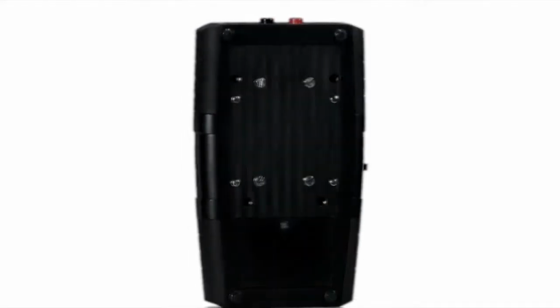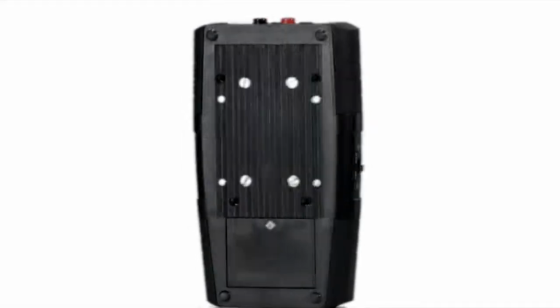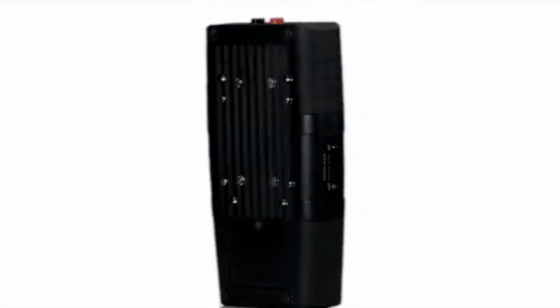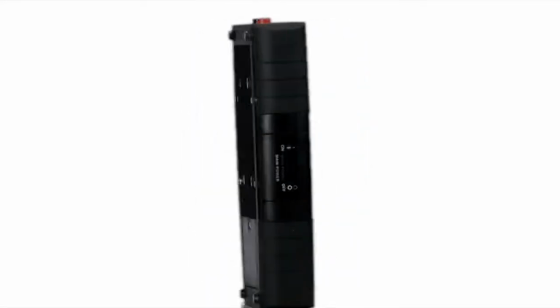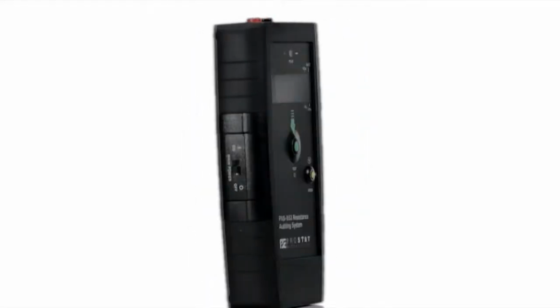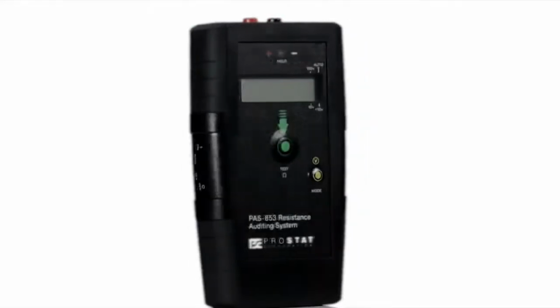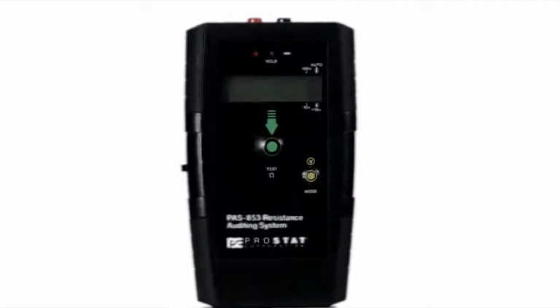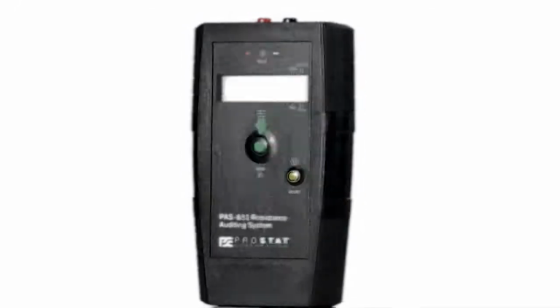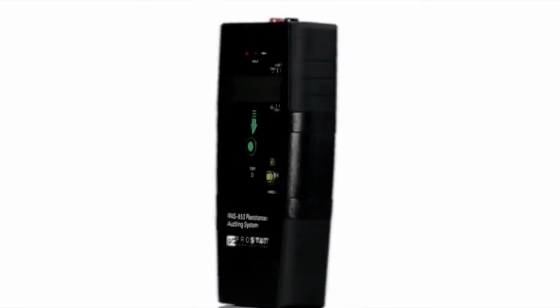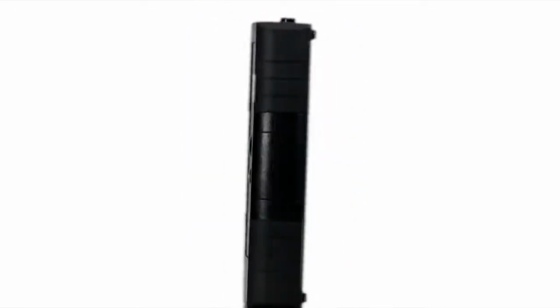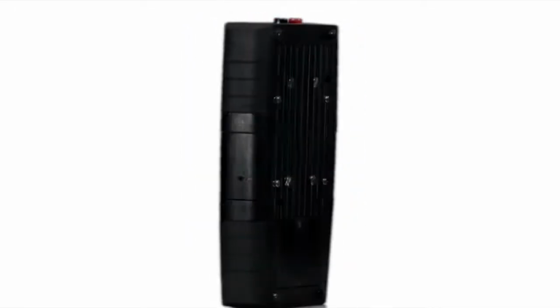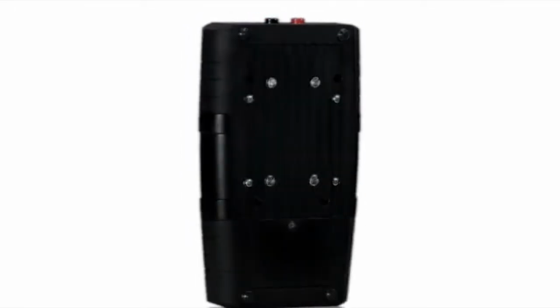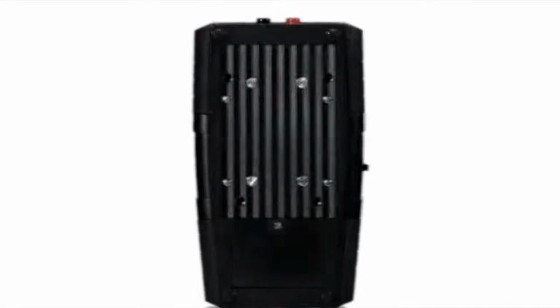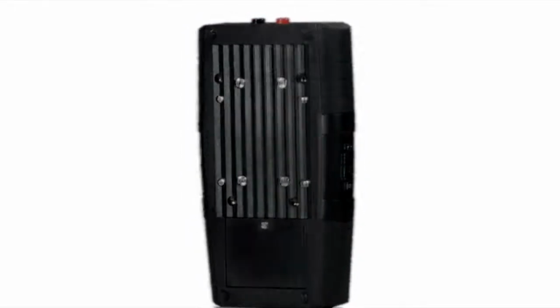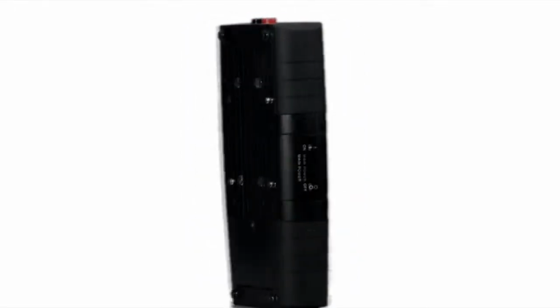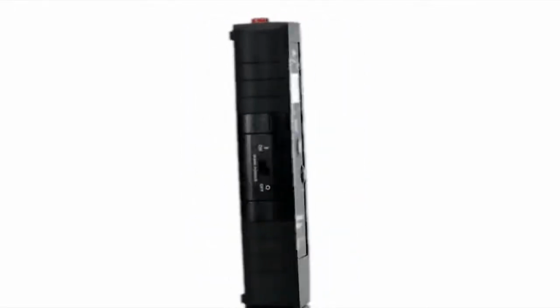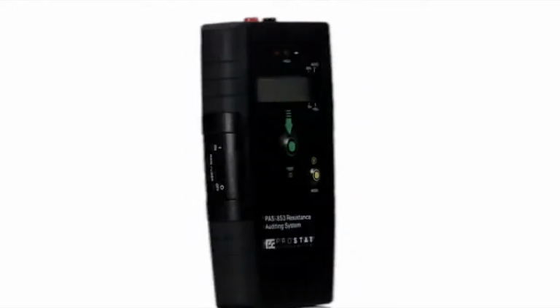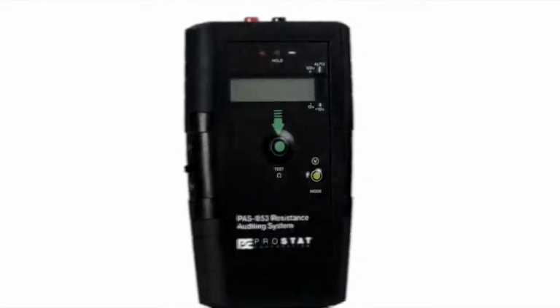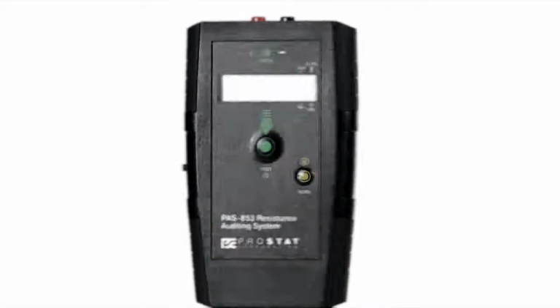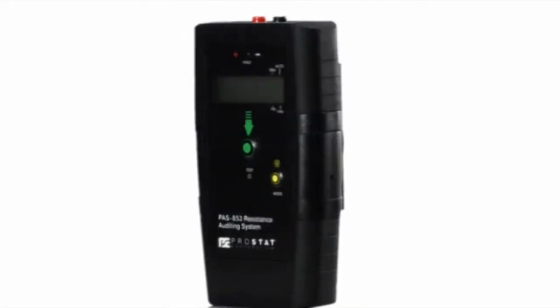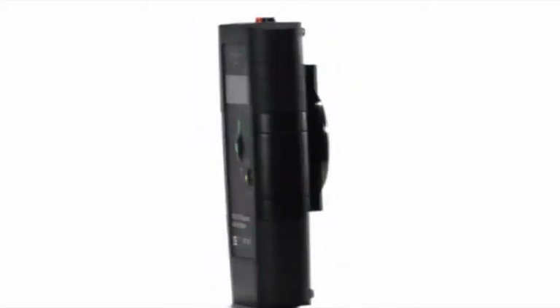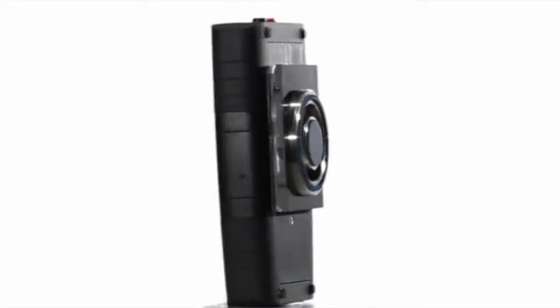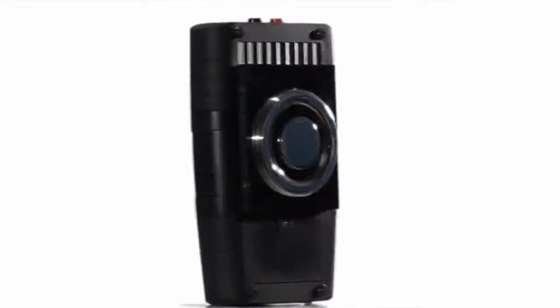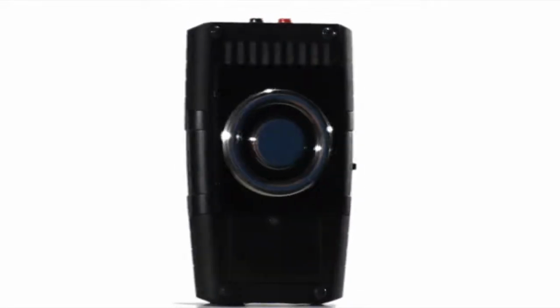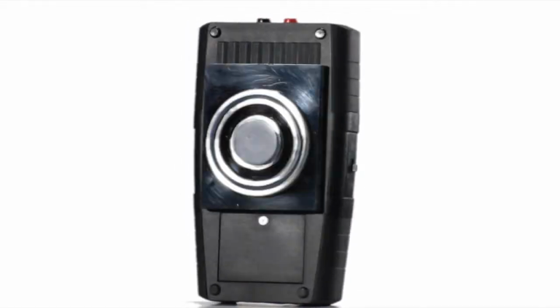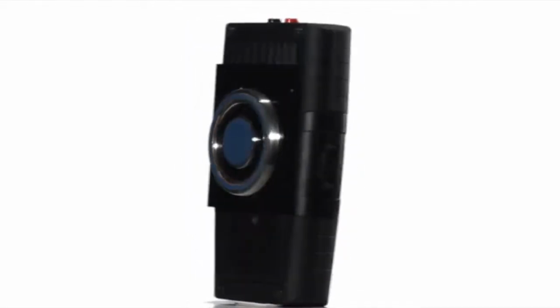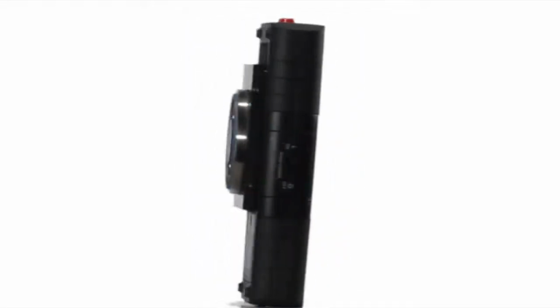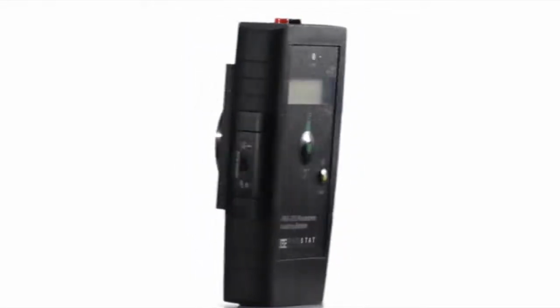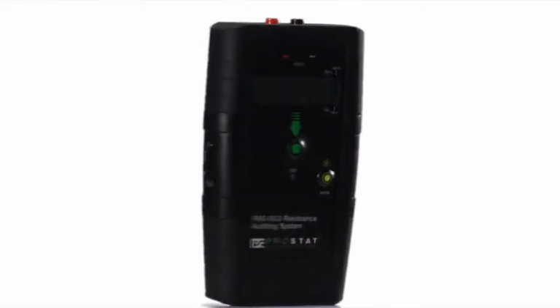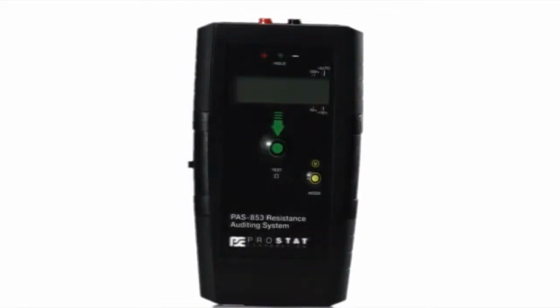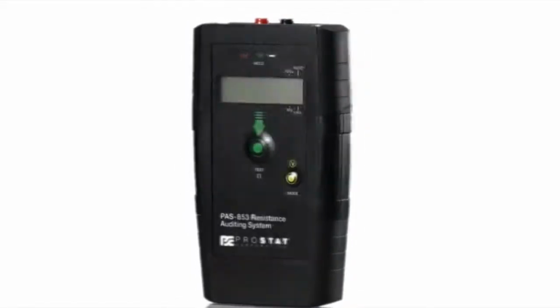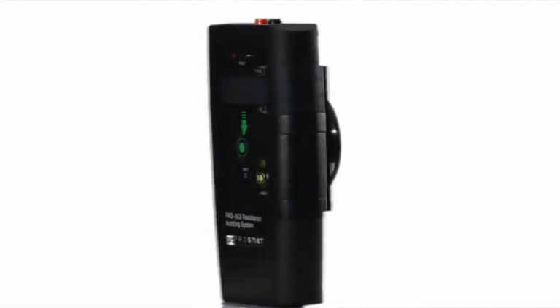PROSTAT Corporation is proud to introduce the new PASS Auditing System to verify performance of electrostatic discharge controls. The PASS instrument is unique because it integrates a variety of fixtures to simplify the plant auditing process.